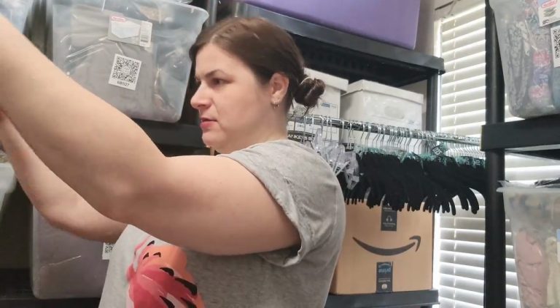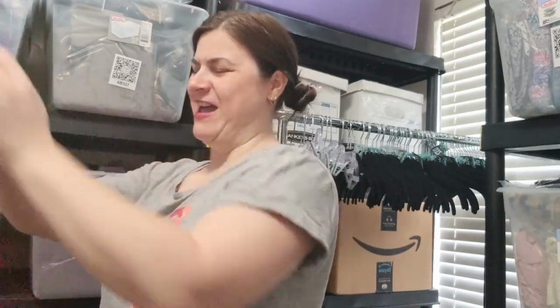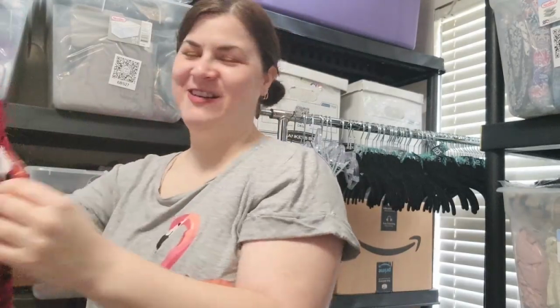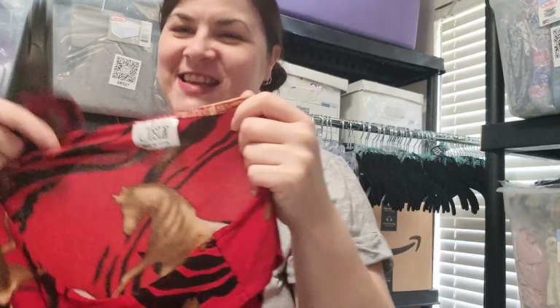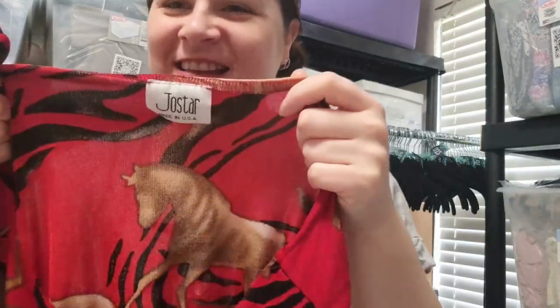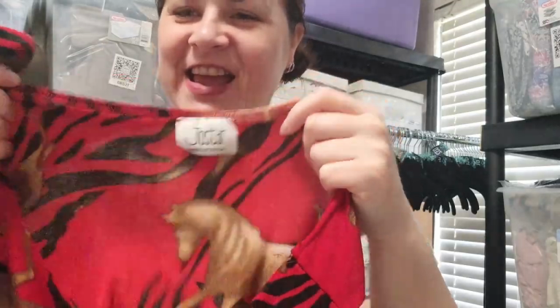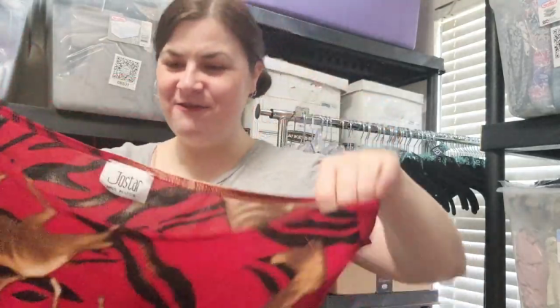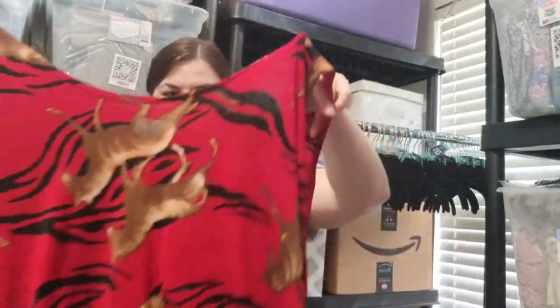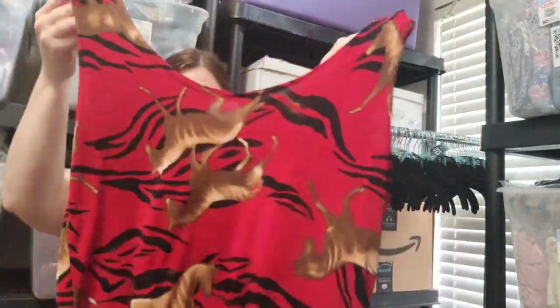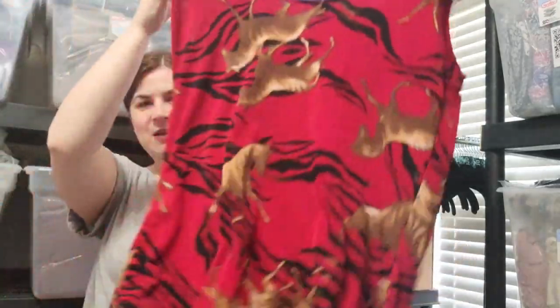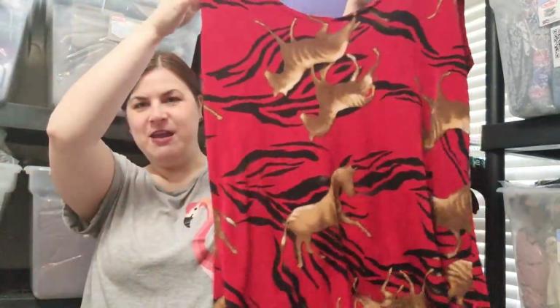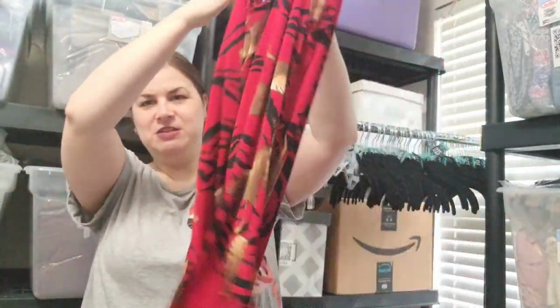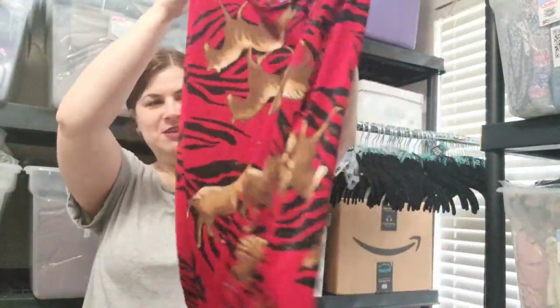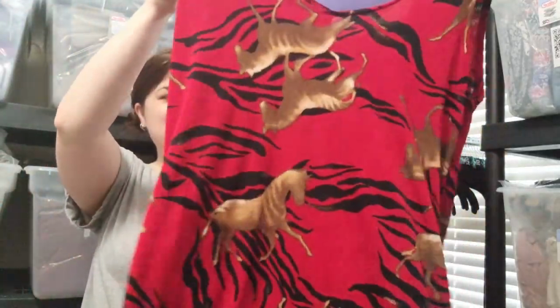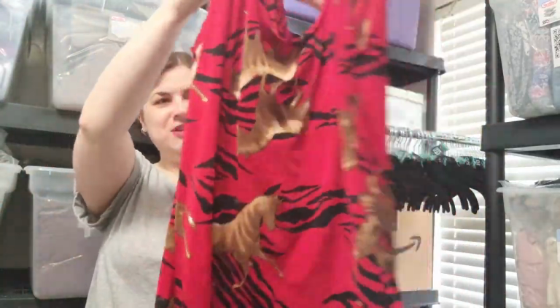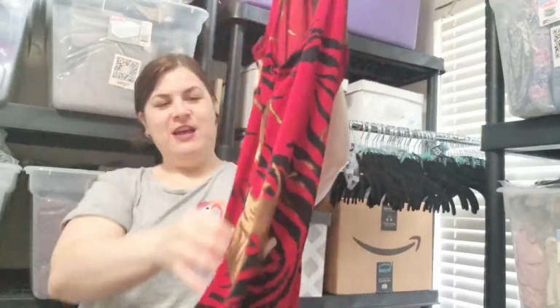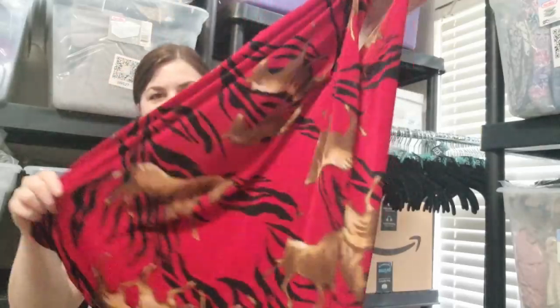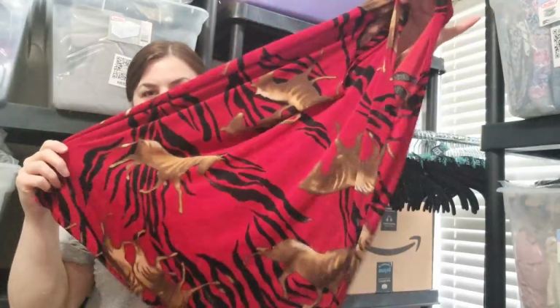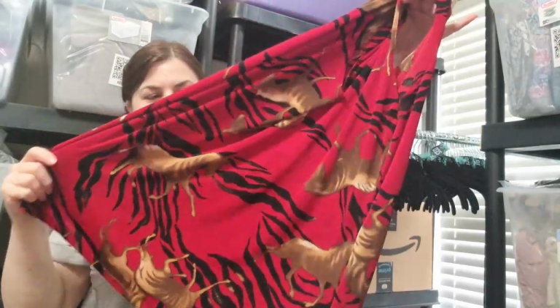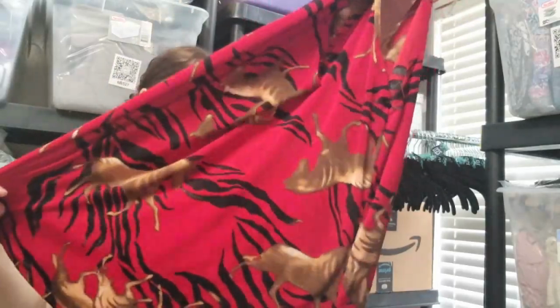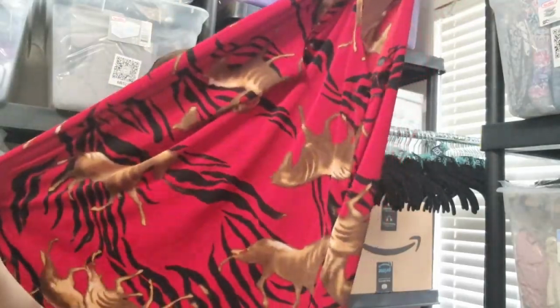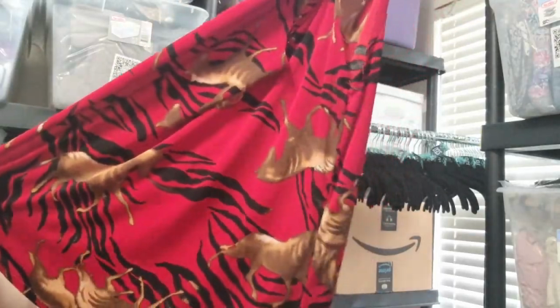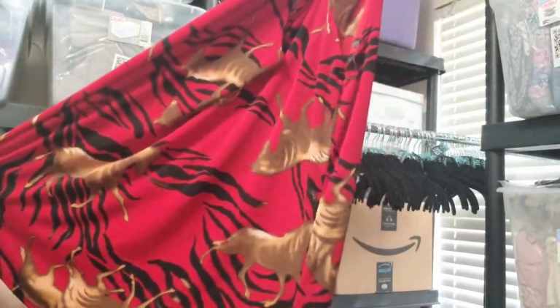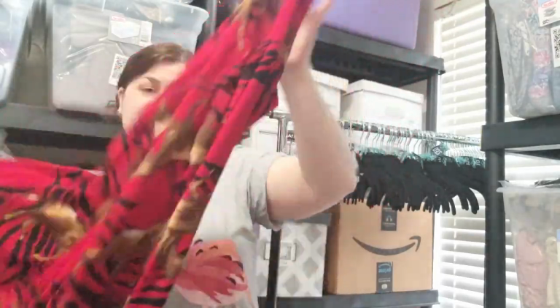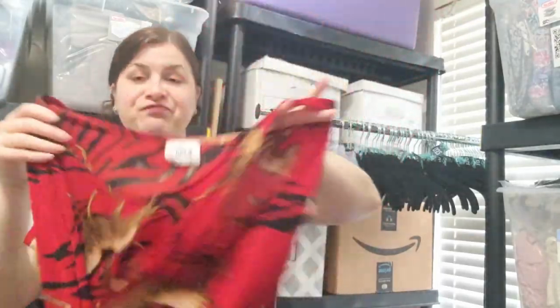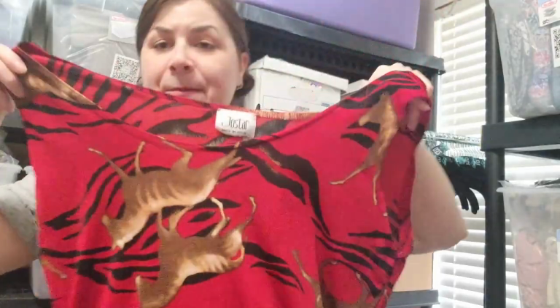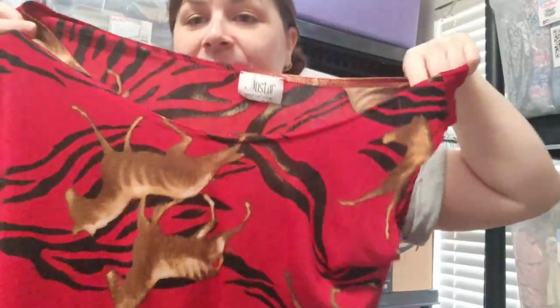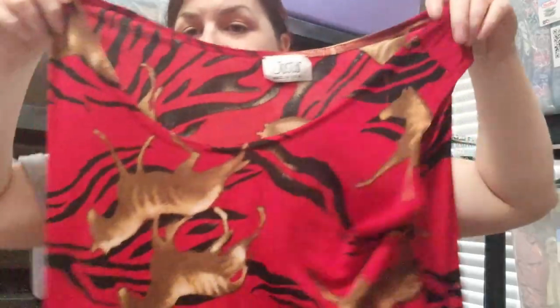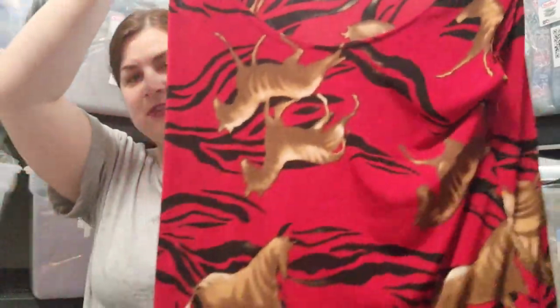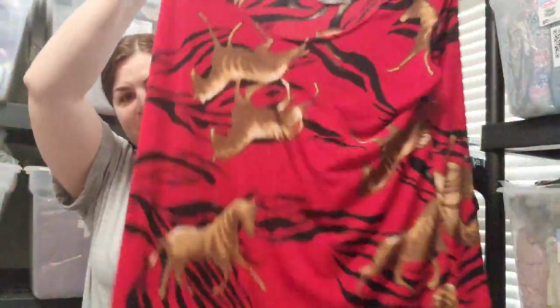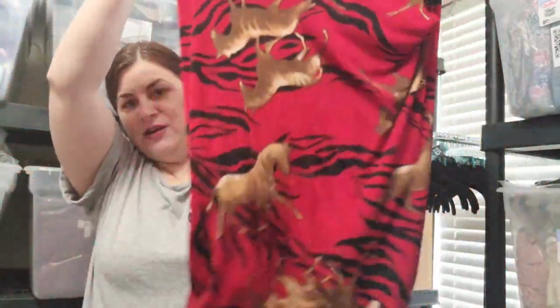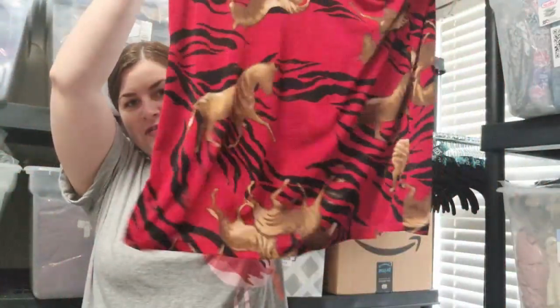Joe Star — okay, haven't heard of this. This is a very lightweight, stretchy shirt and it has horses on it — probably Mustang things. Anyway, that's kind of country-ish.